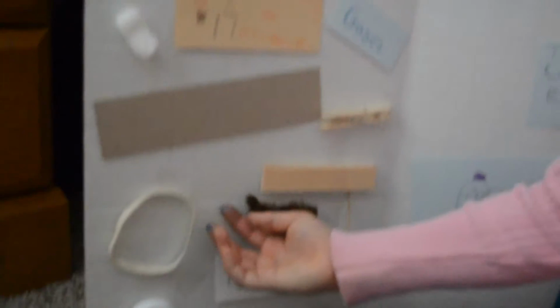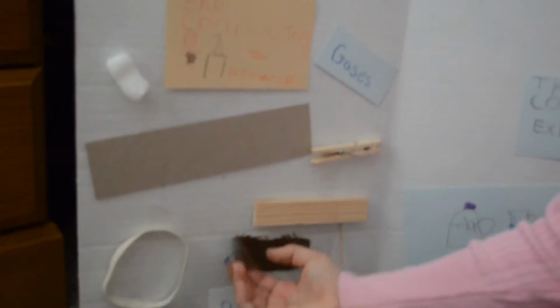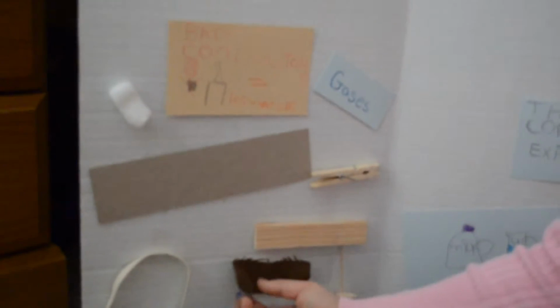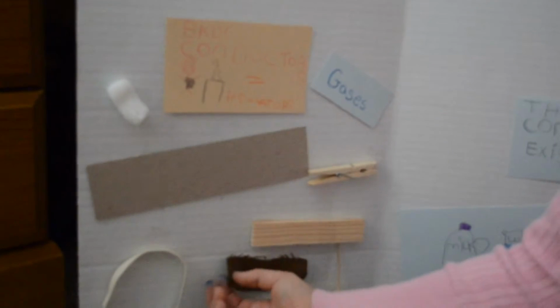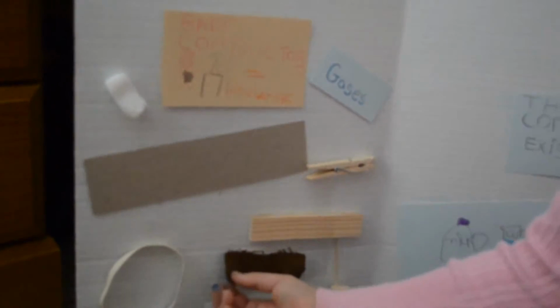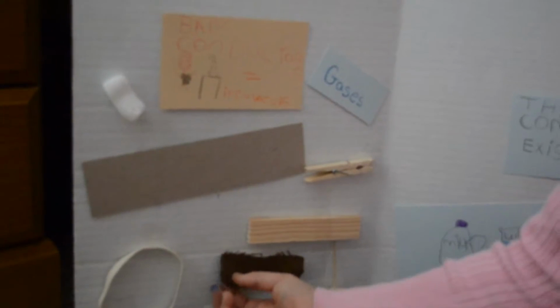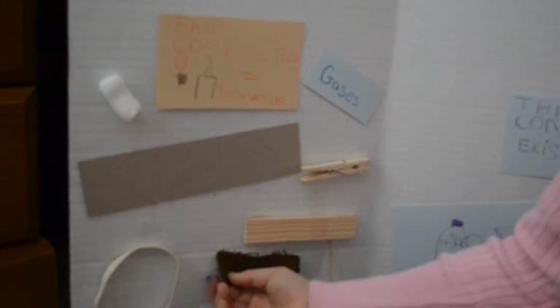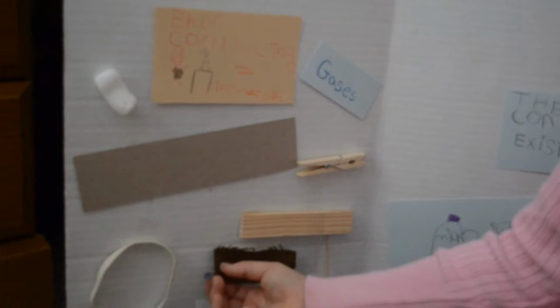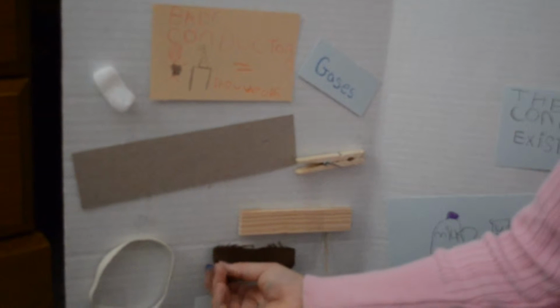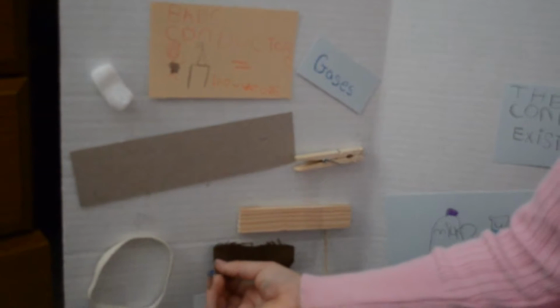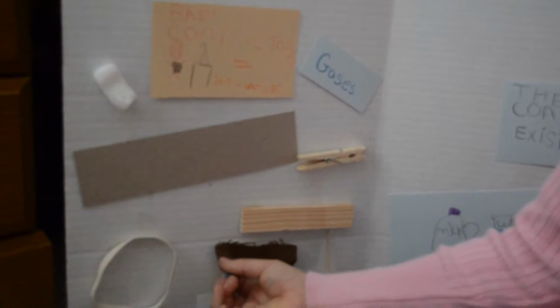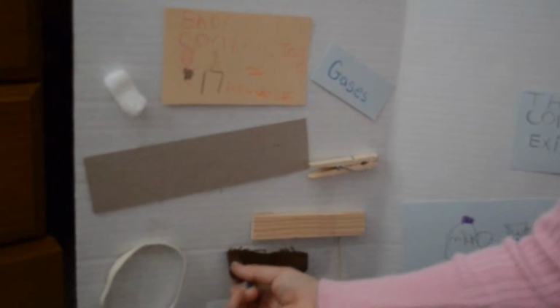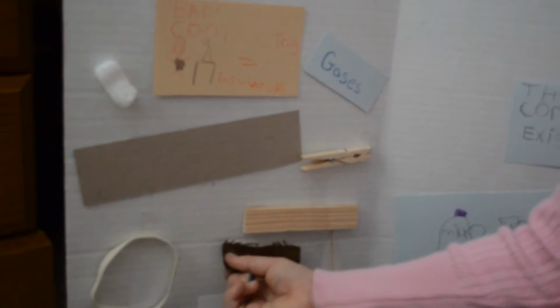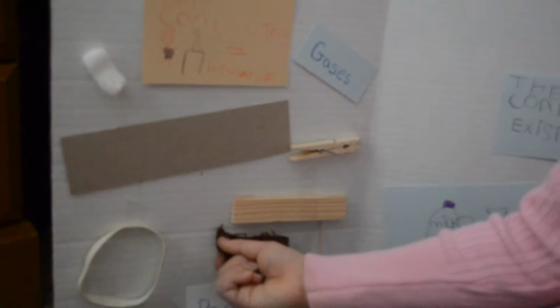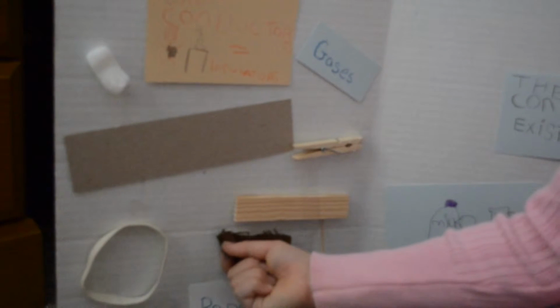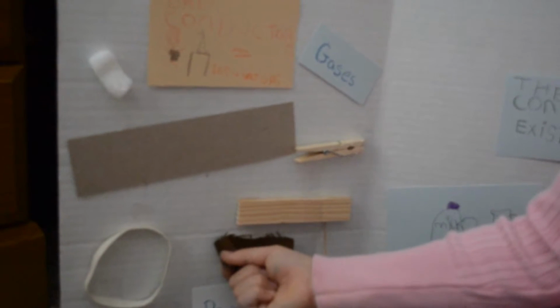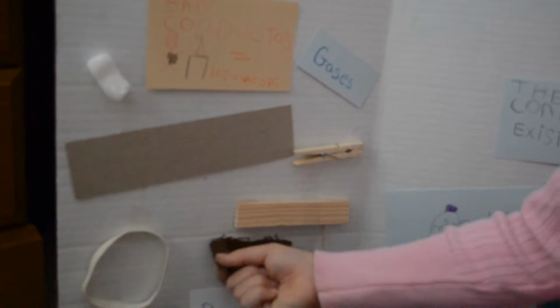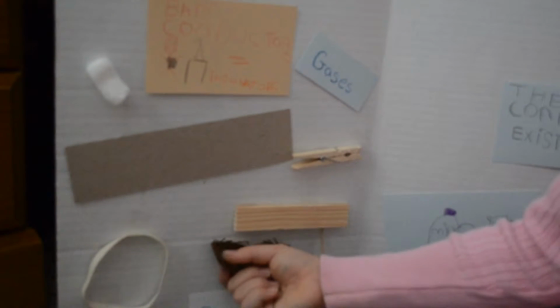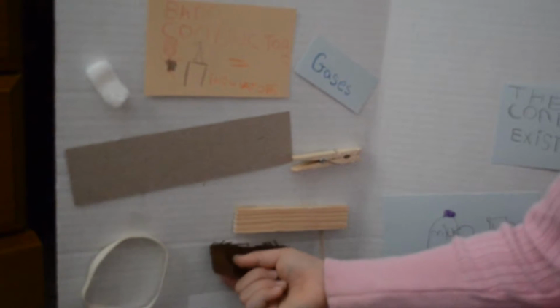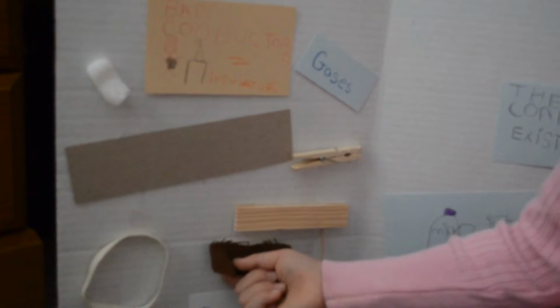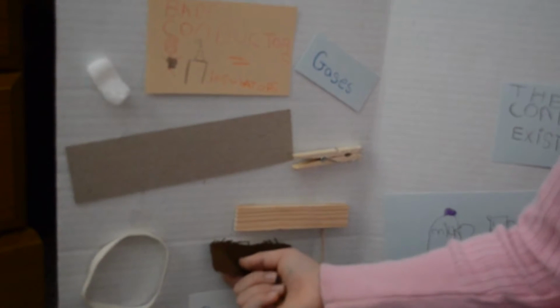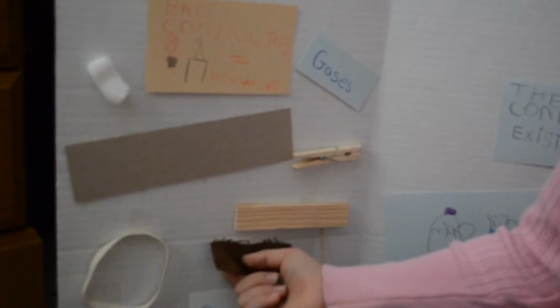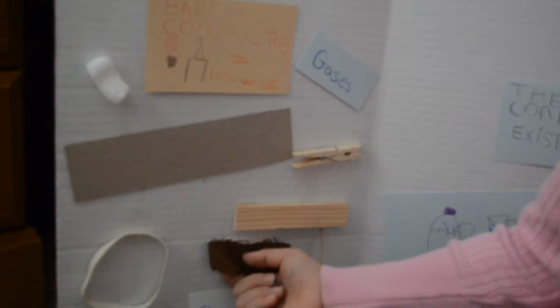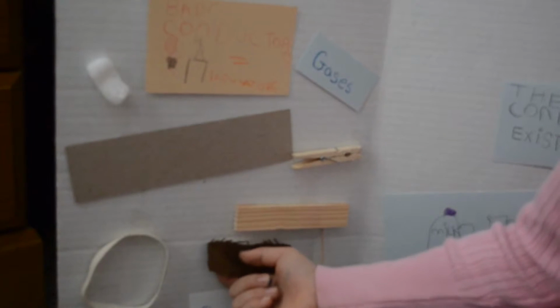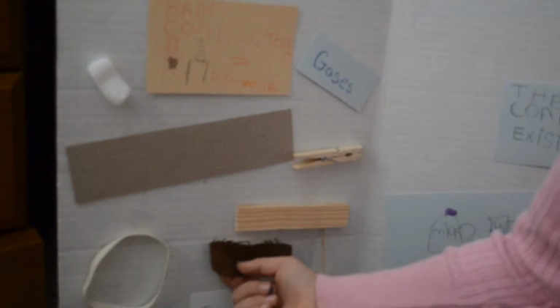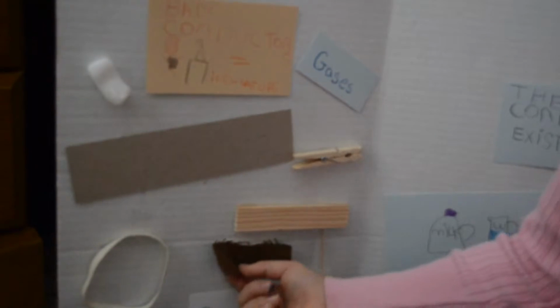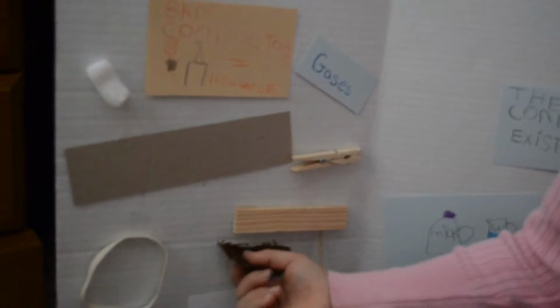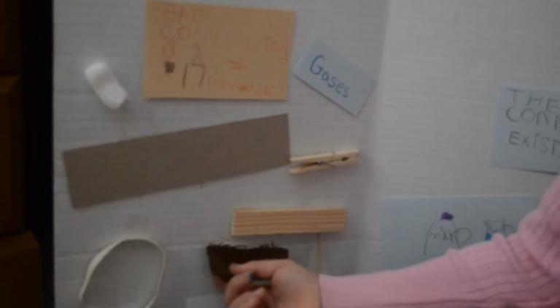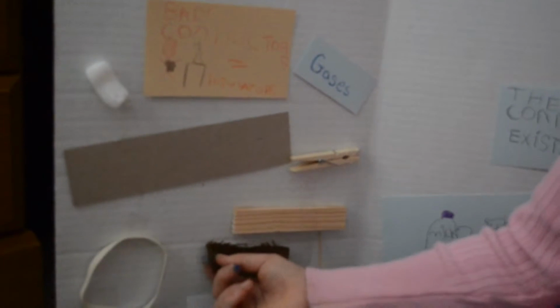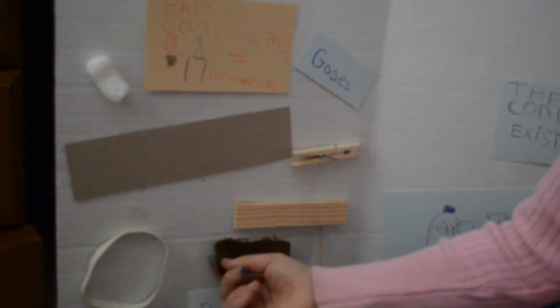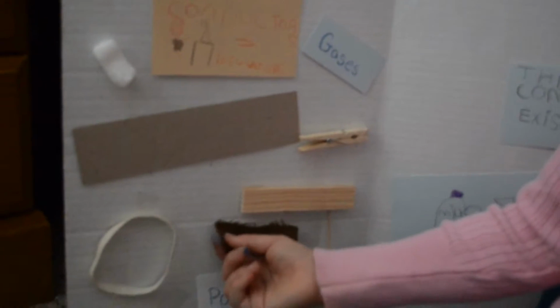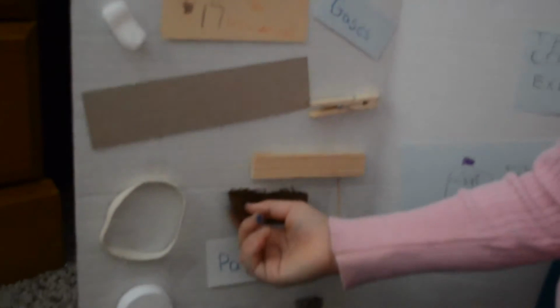And glass. What are bad conductors? They're good insulators.